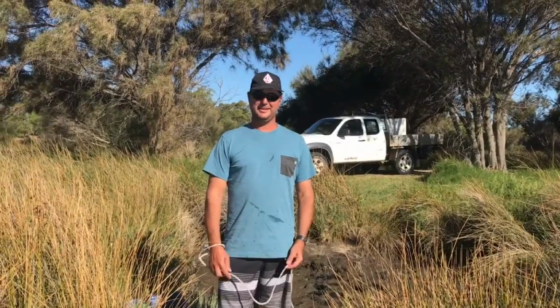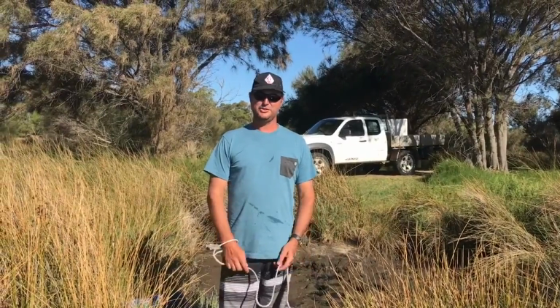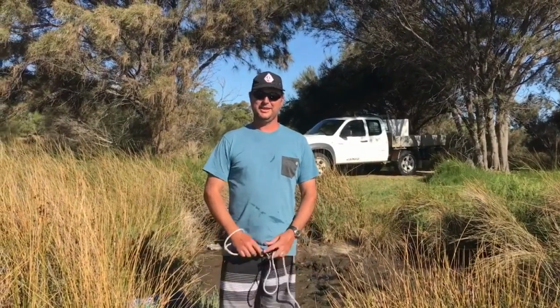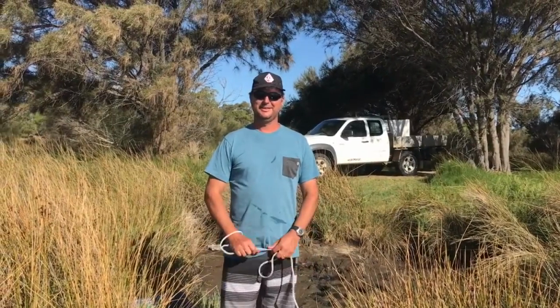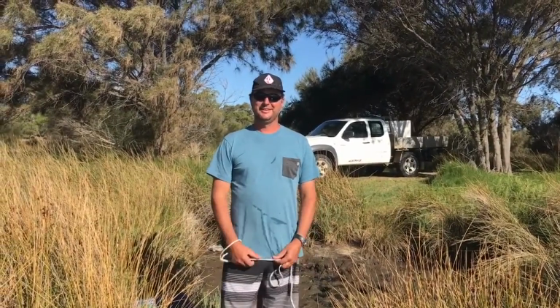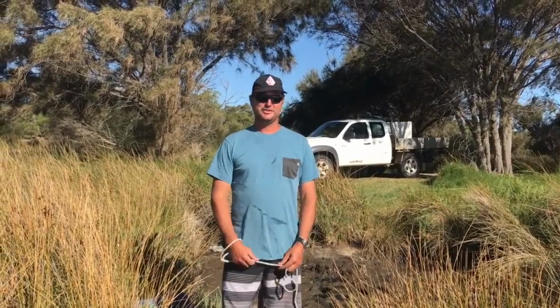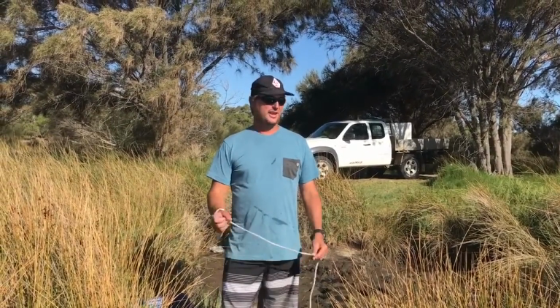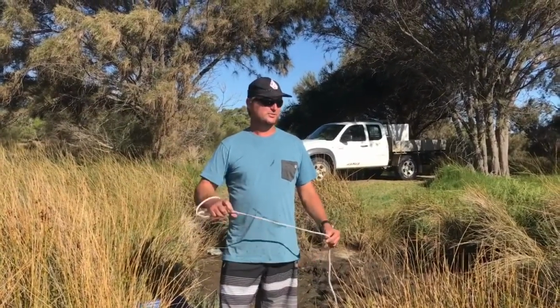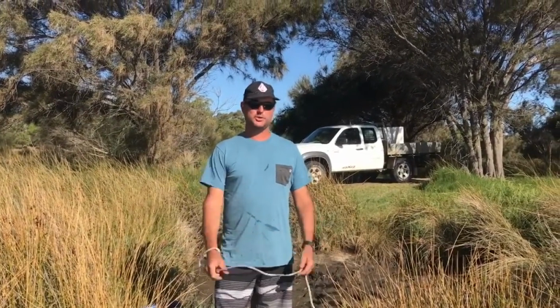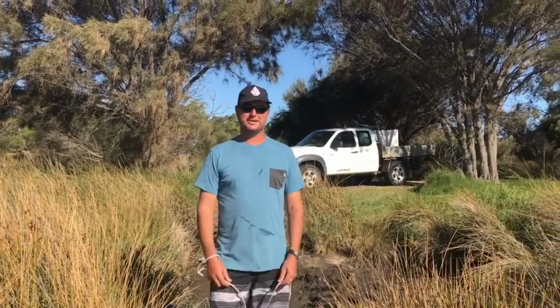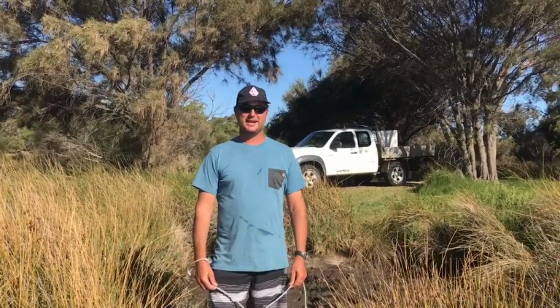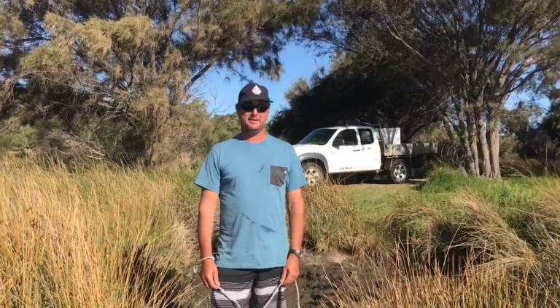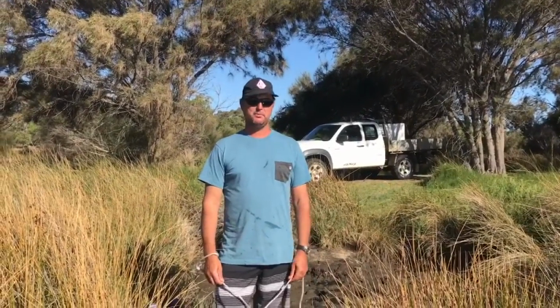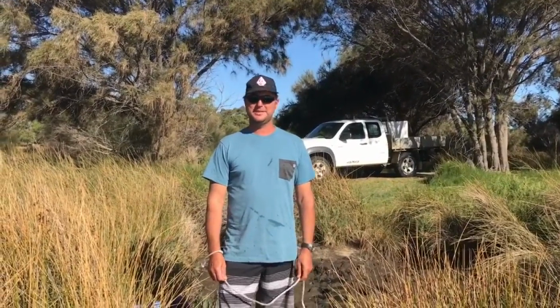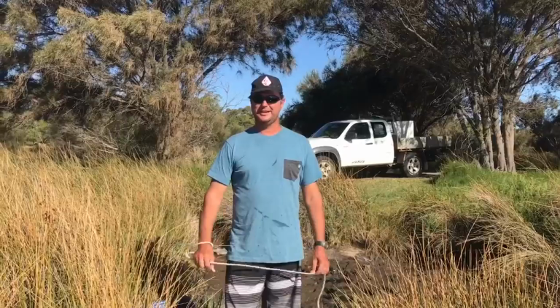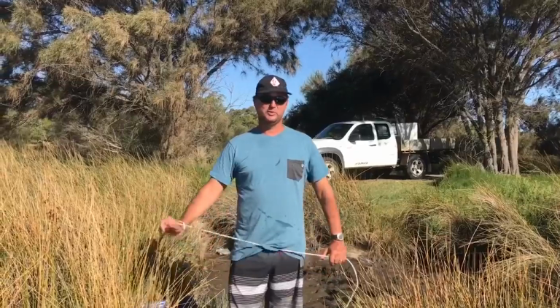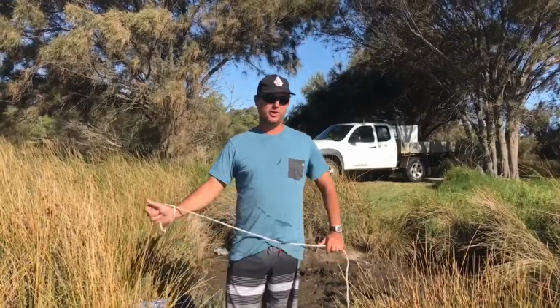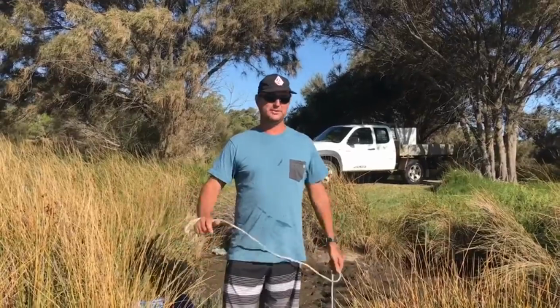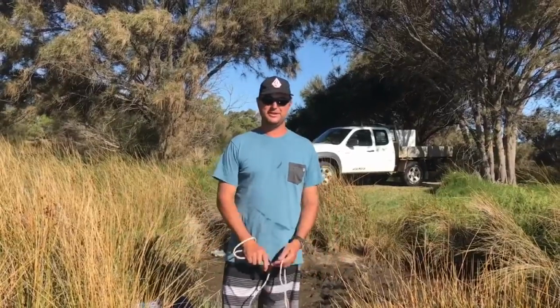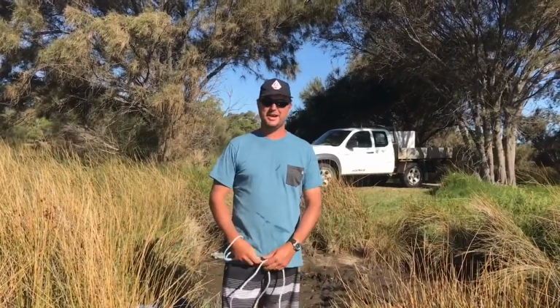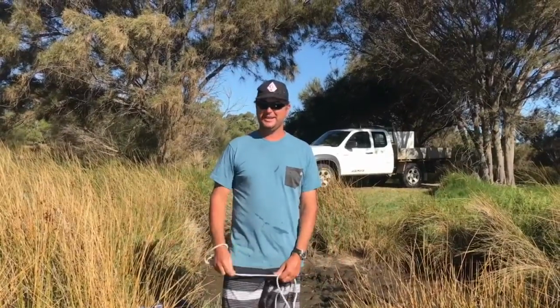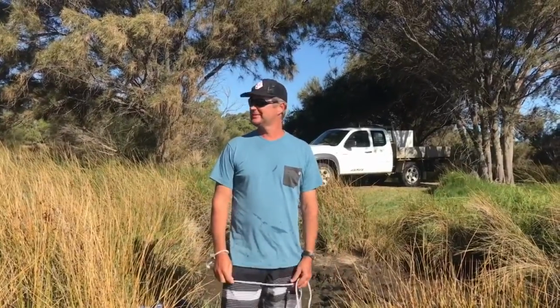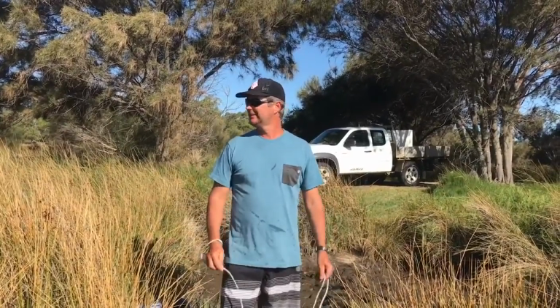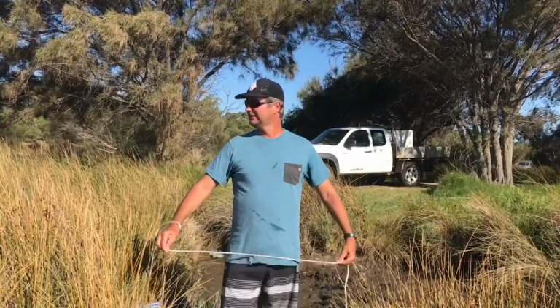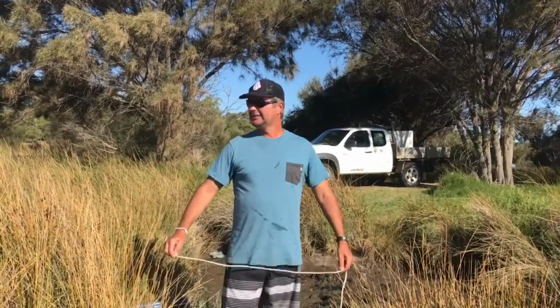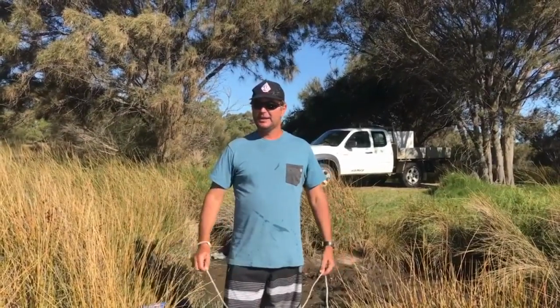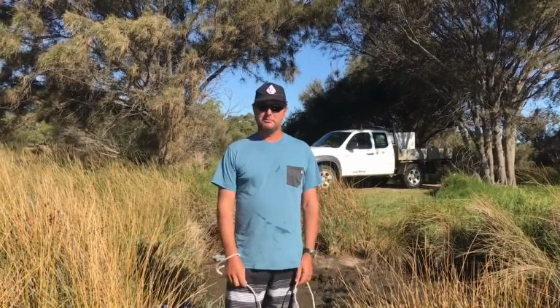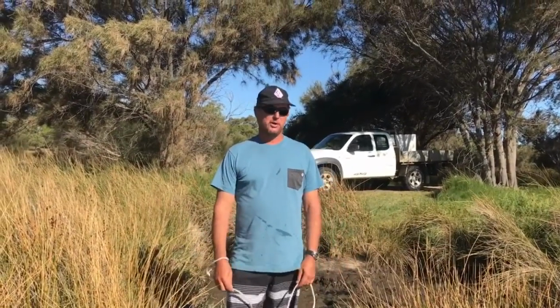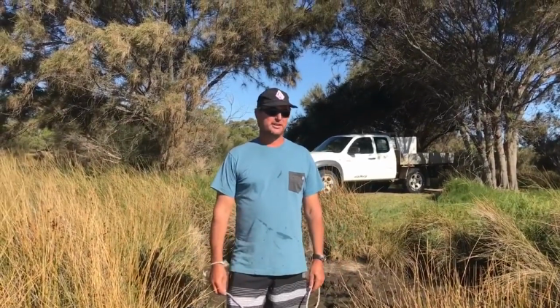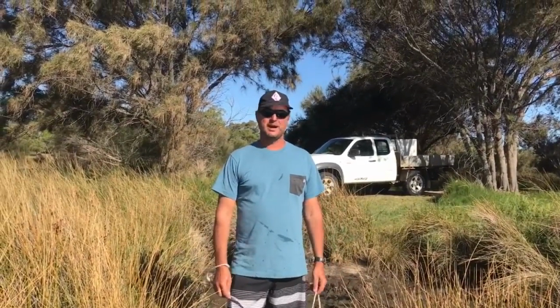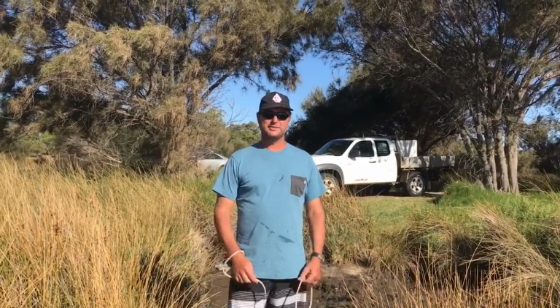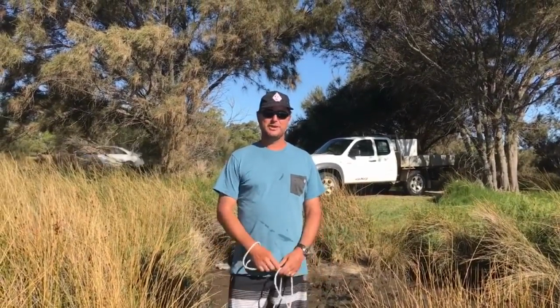G'day, Dewey here. I'm going to show you how to get some bait today. We'll be targeting whiting as well as hardy heads, bycatch and mullet as well.